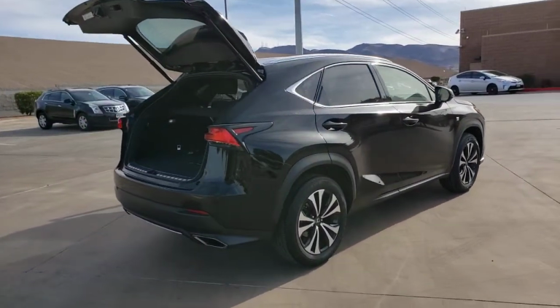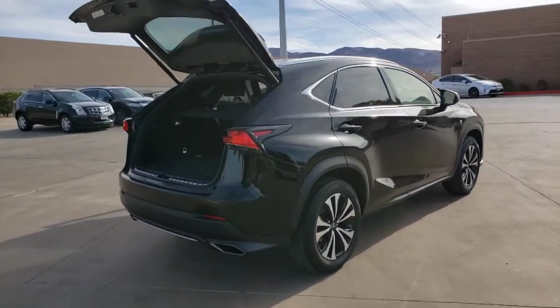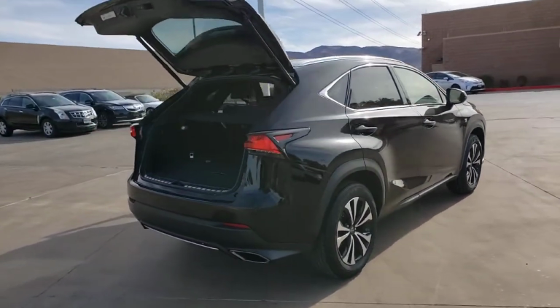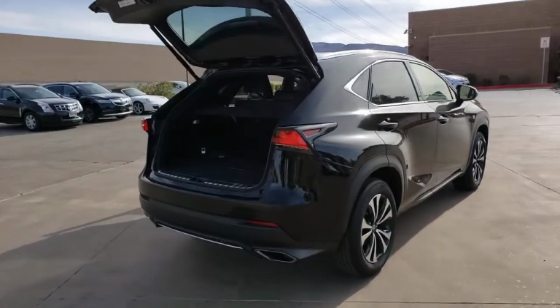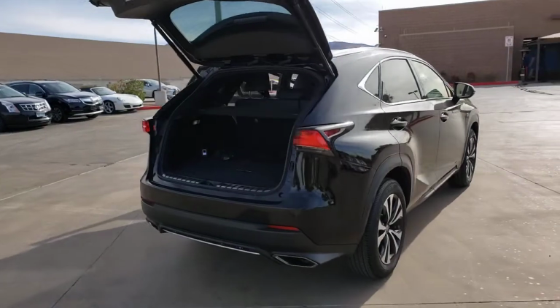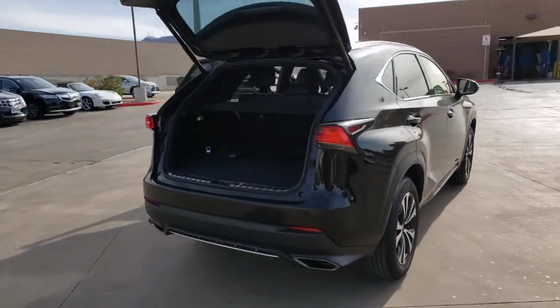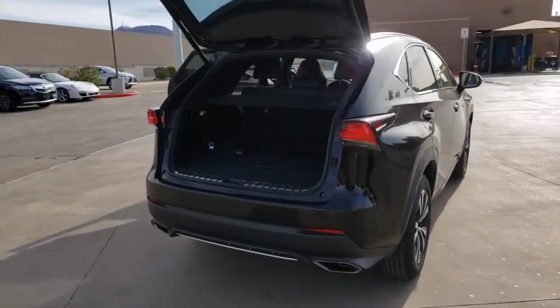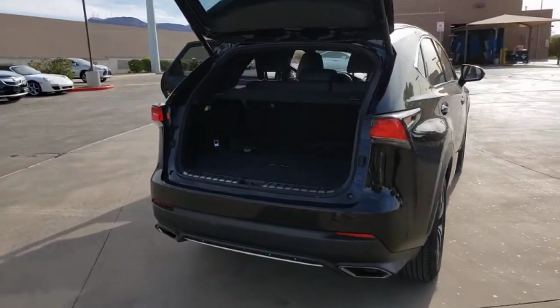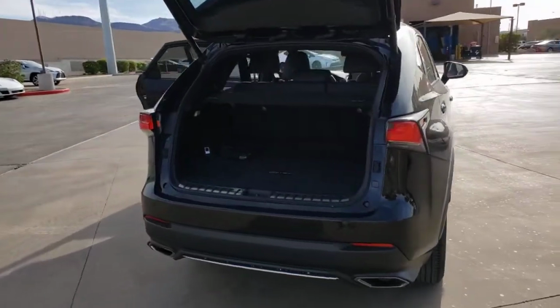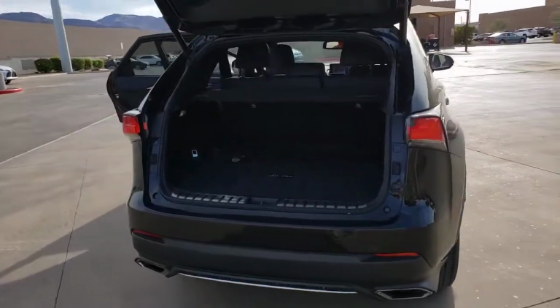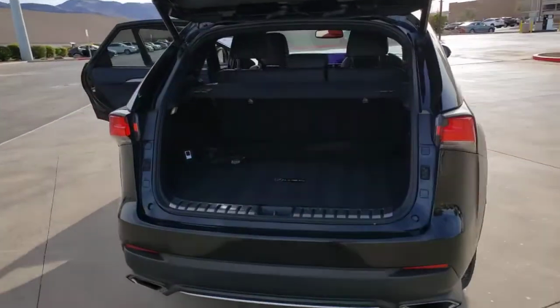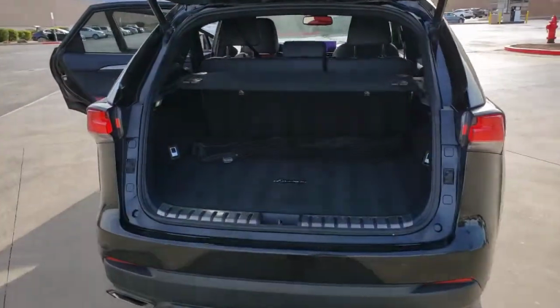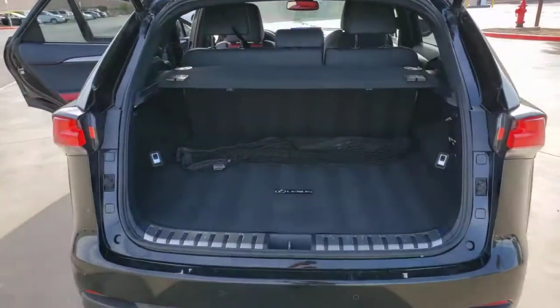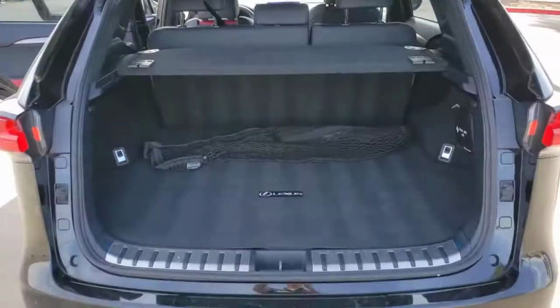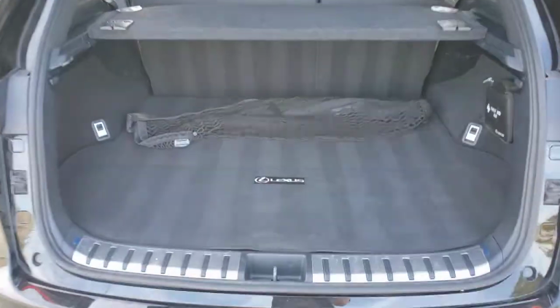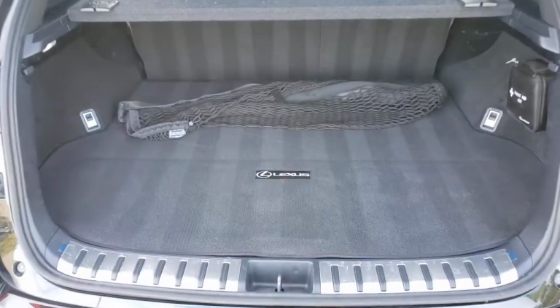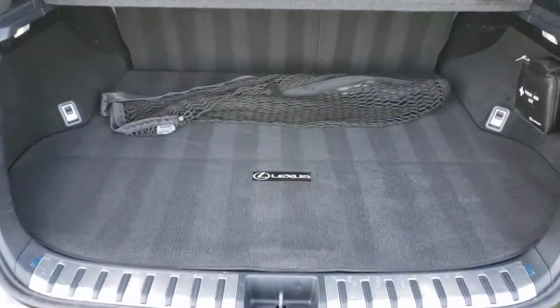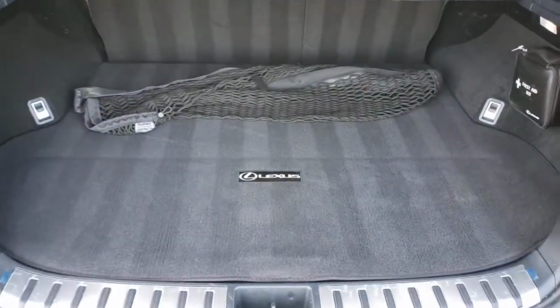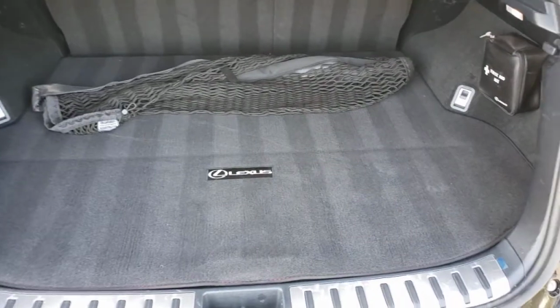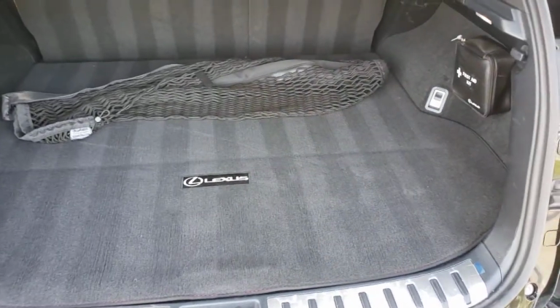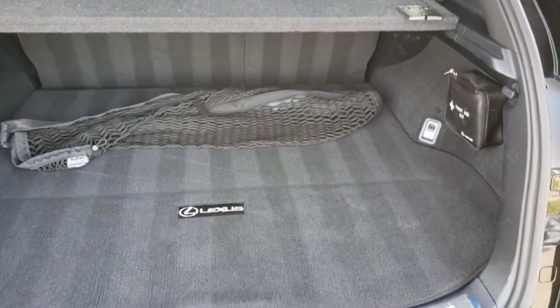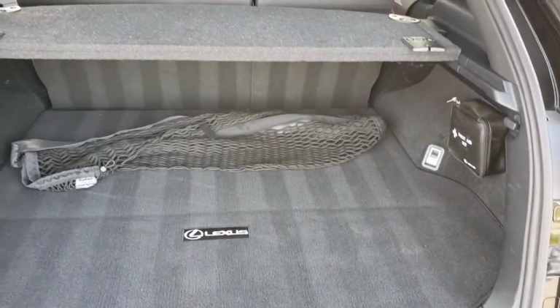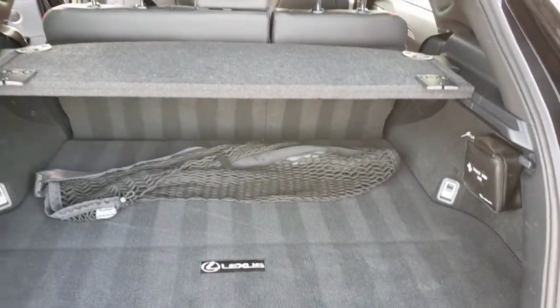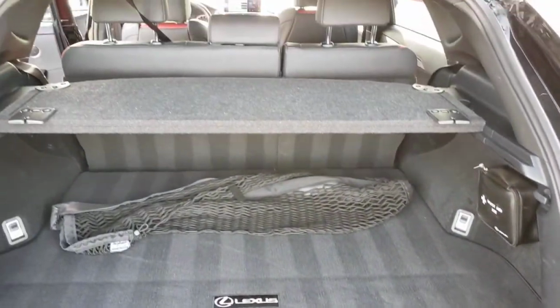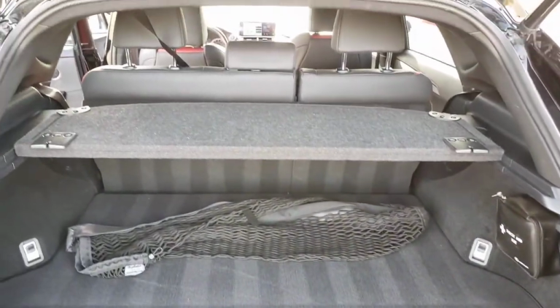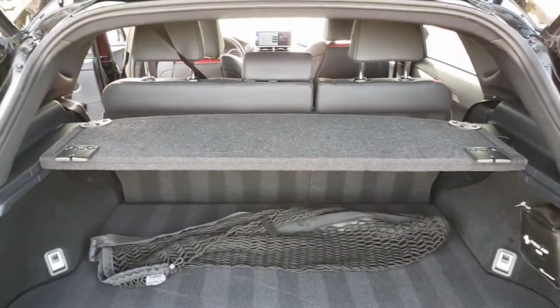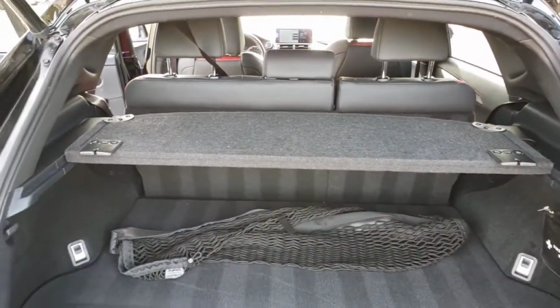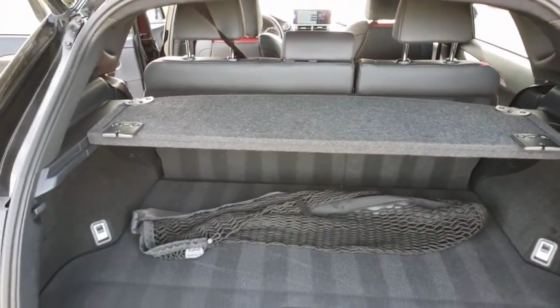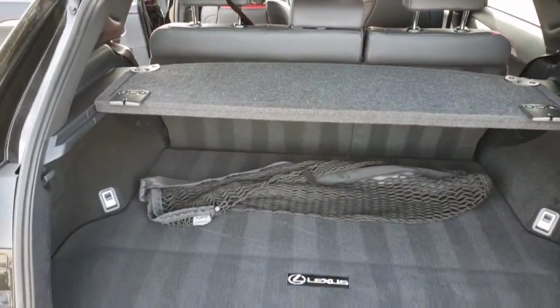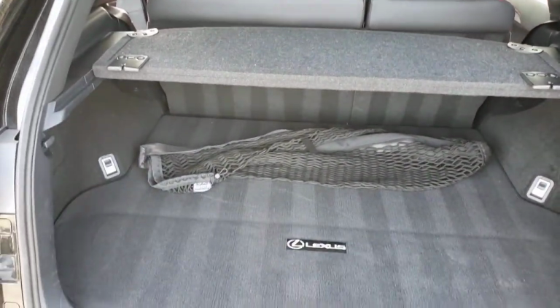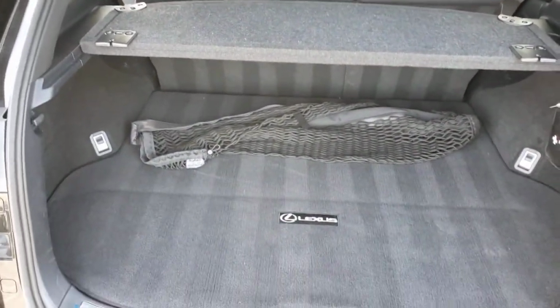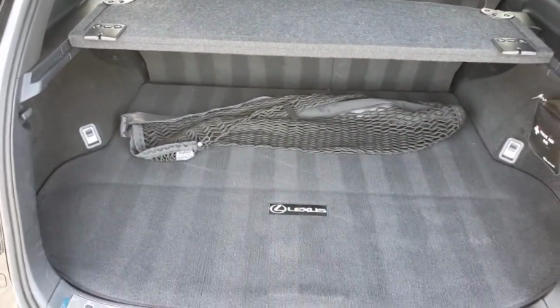From its powerful performance to its premium interior and suite of advanced safety and infotainment tech, this capable crossover makes it happen with modern flair. The following are some of this vehicle's highlighted options.